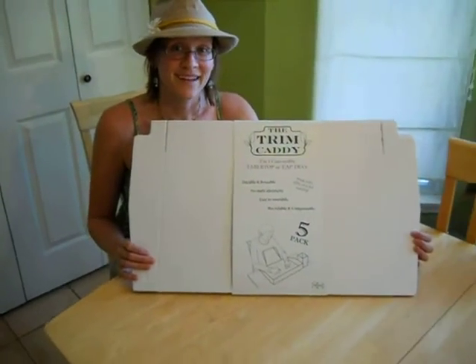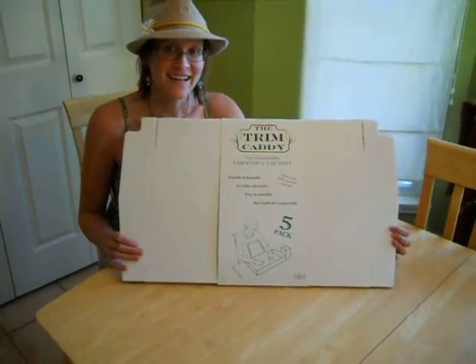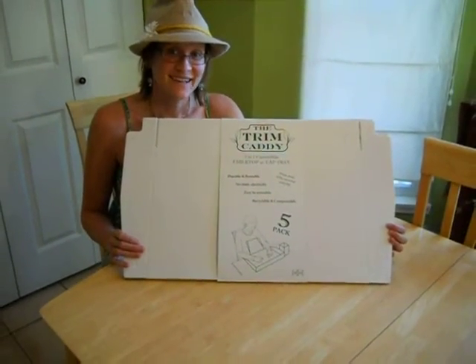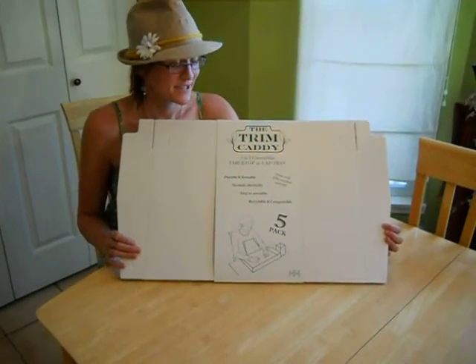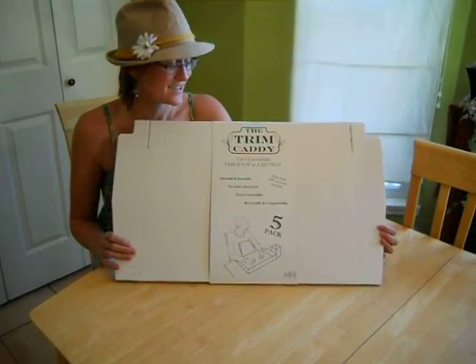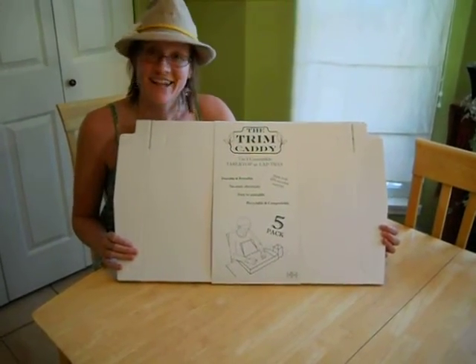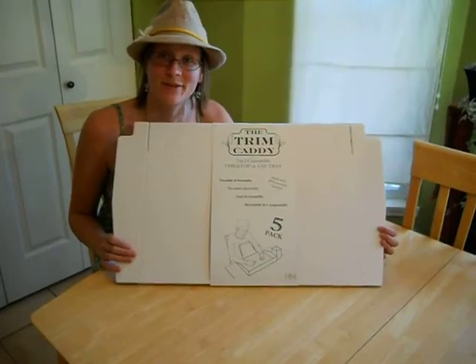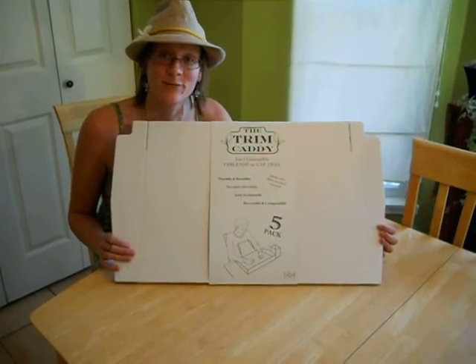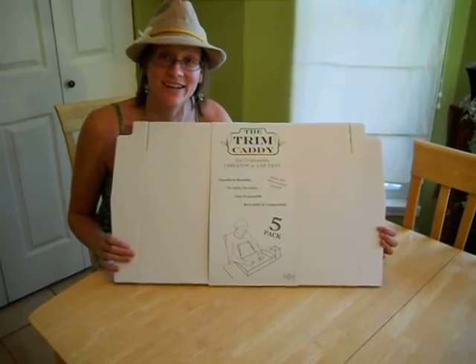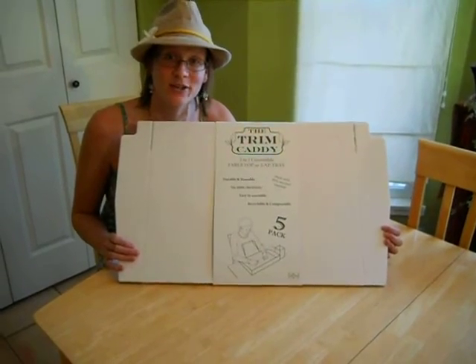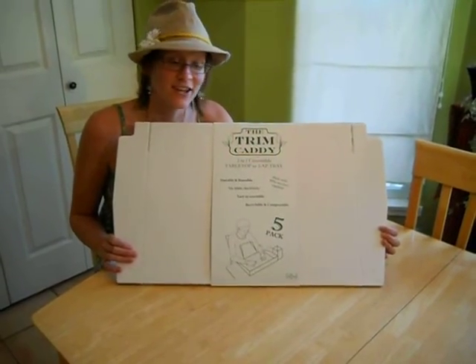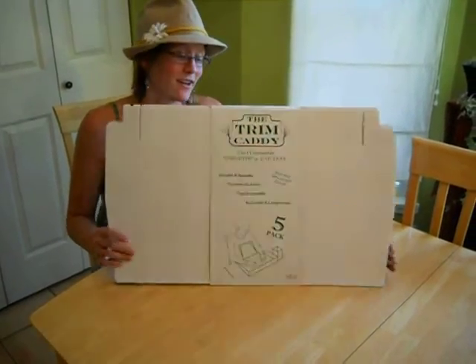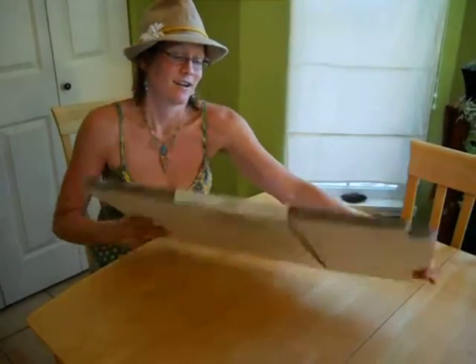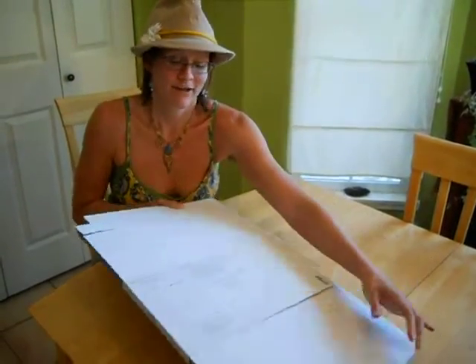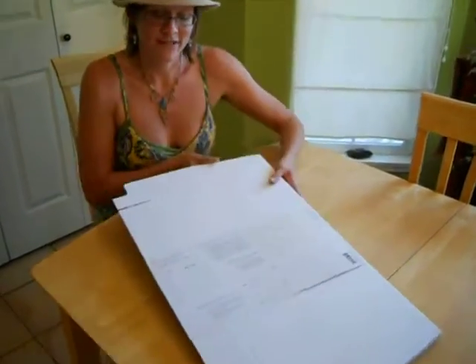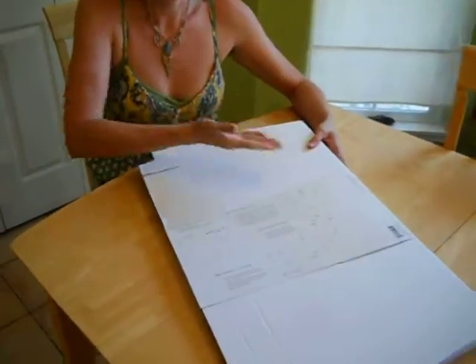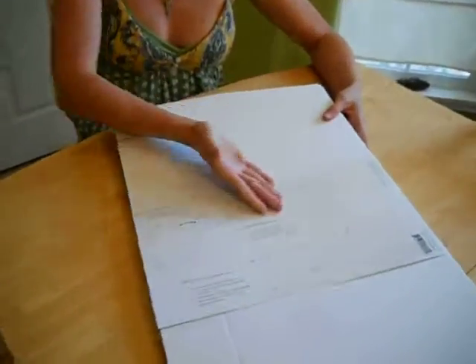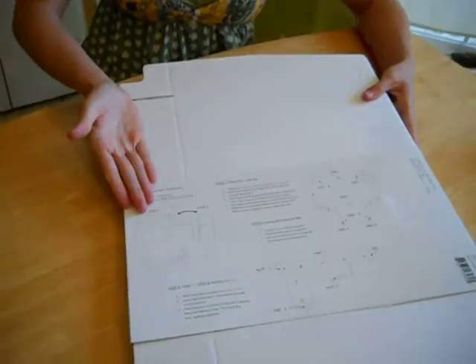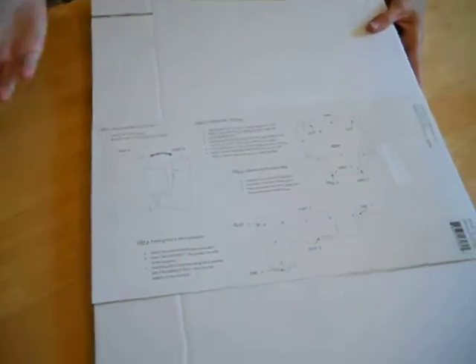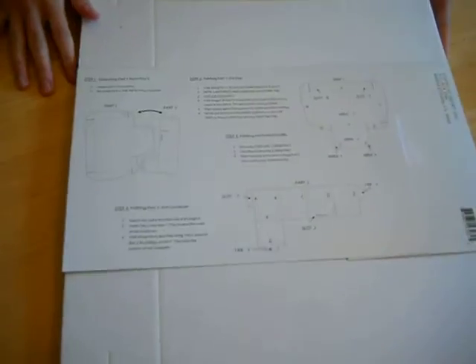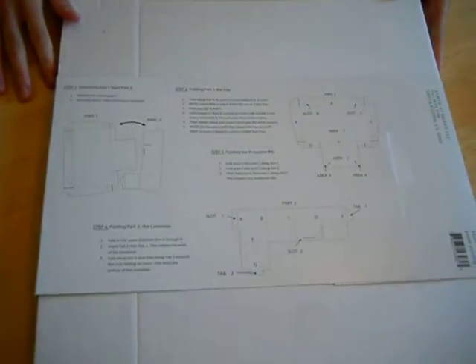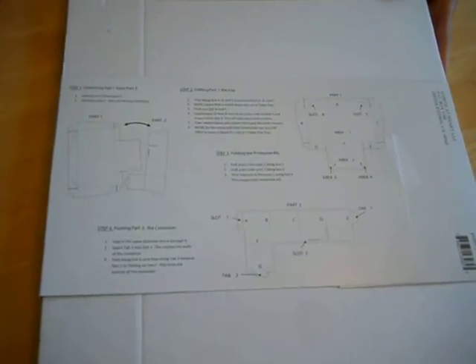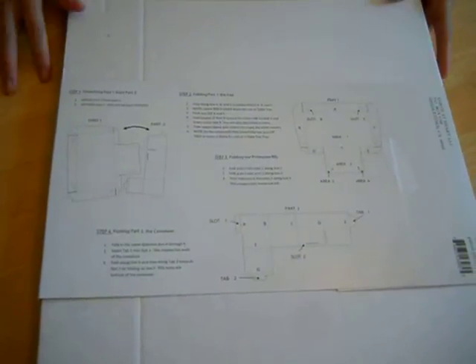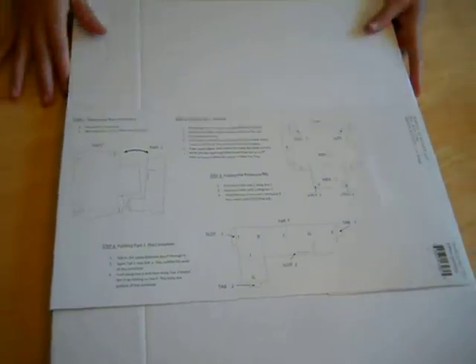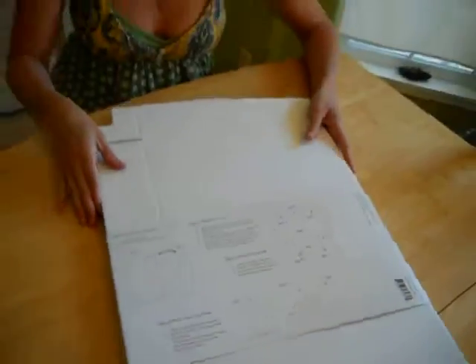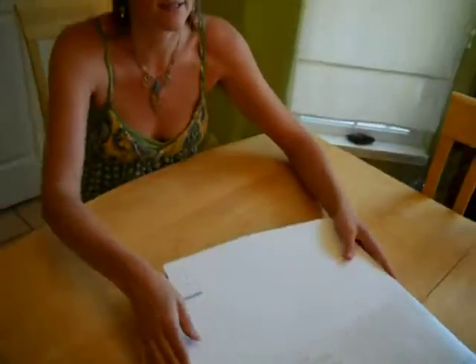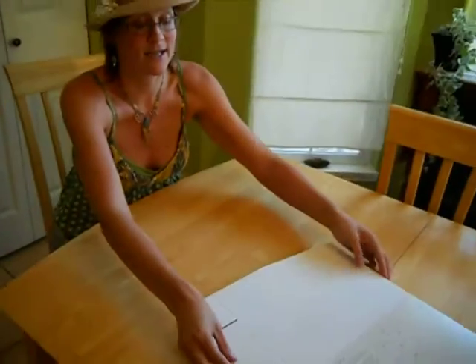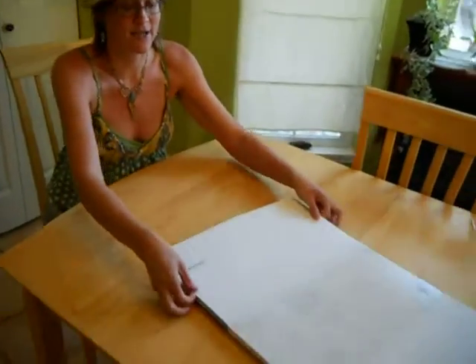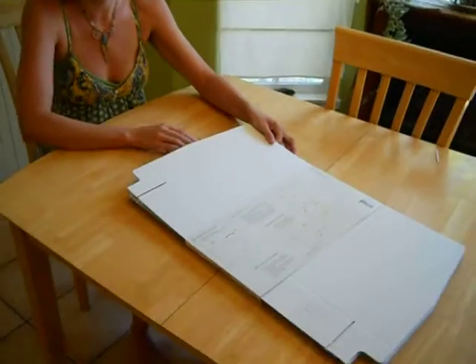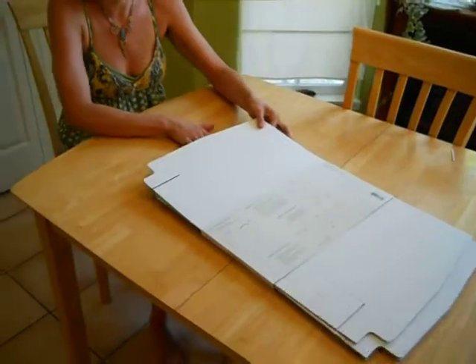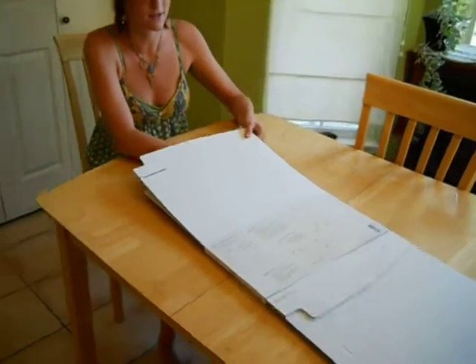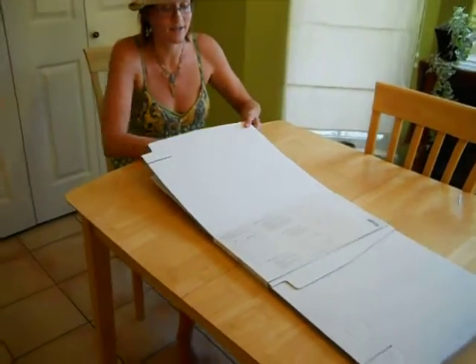Hey guys, I wanted to talk to you today about the new trim caddy and how to put it together. I've read over the simple instructions on the back and it seems pretty straightforward. So I'm just going to slide one out and get started here.